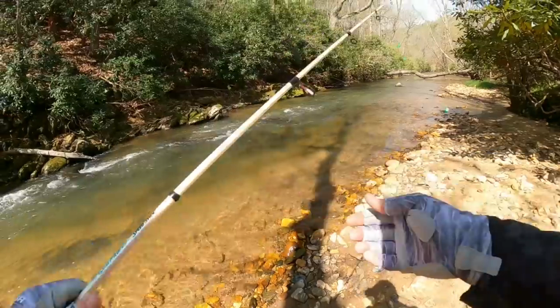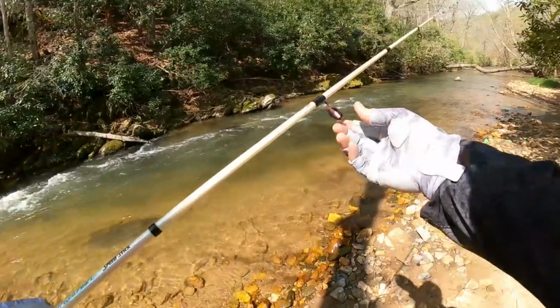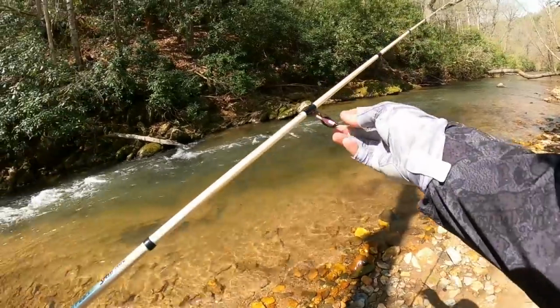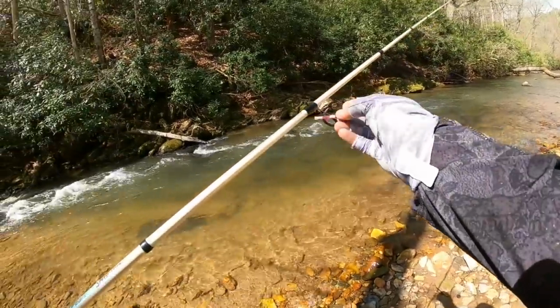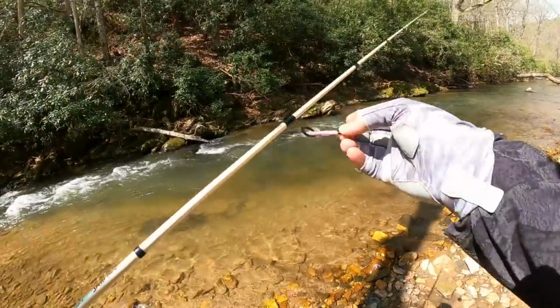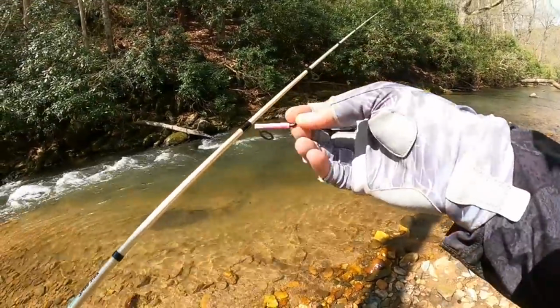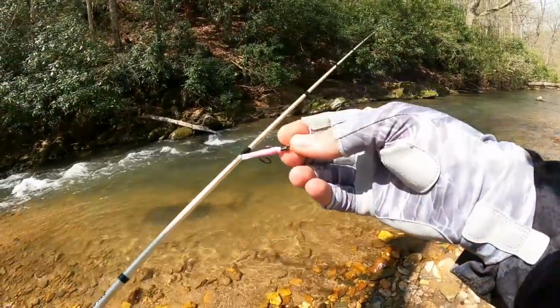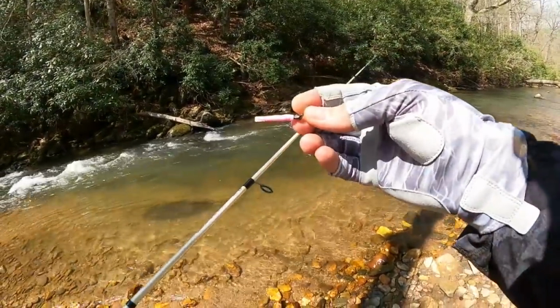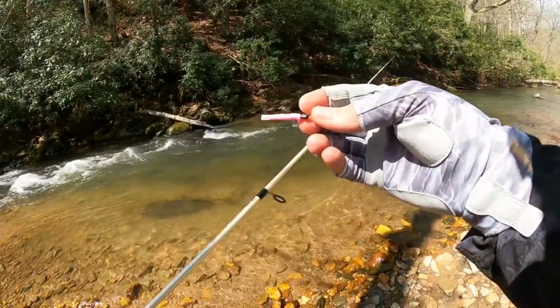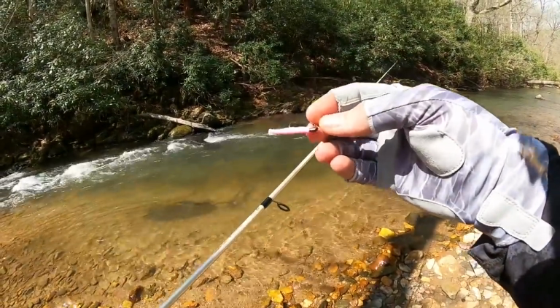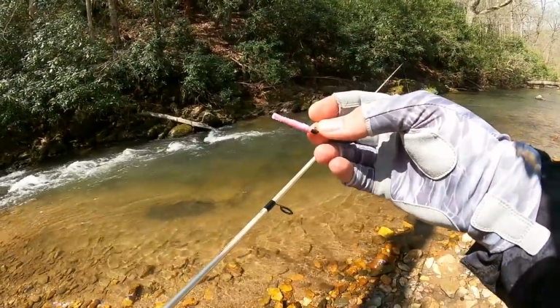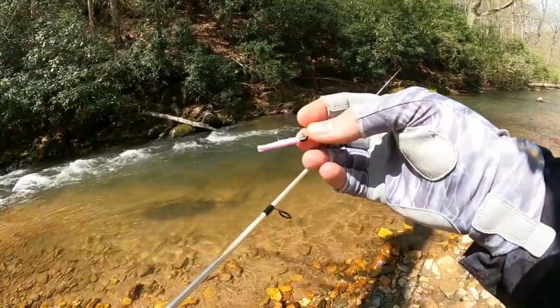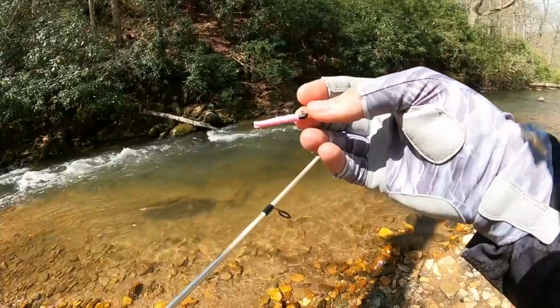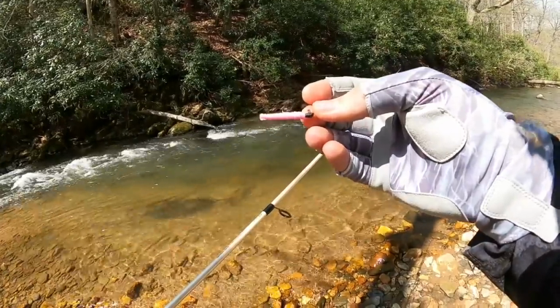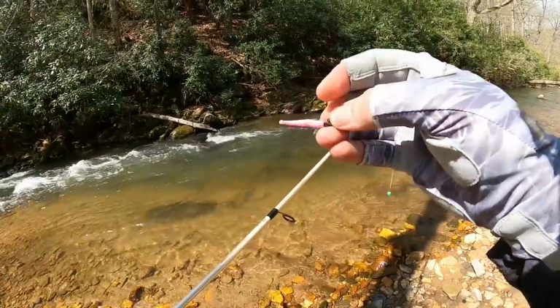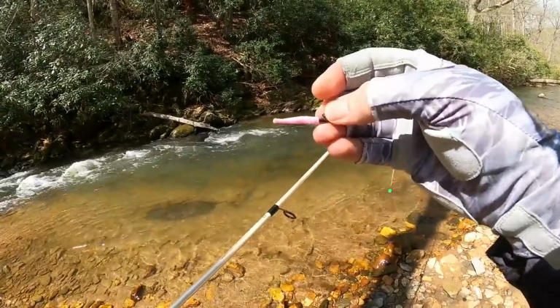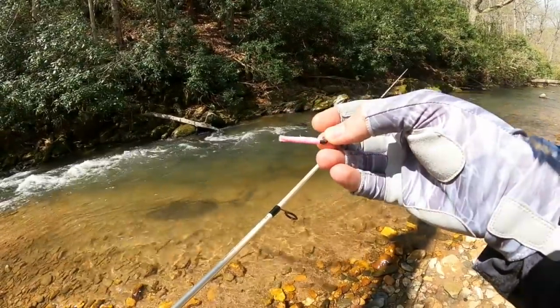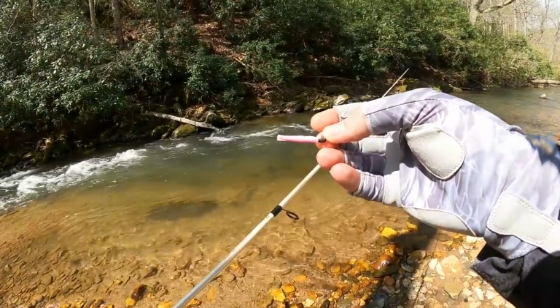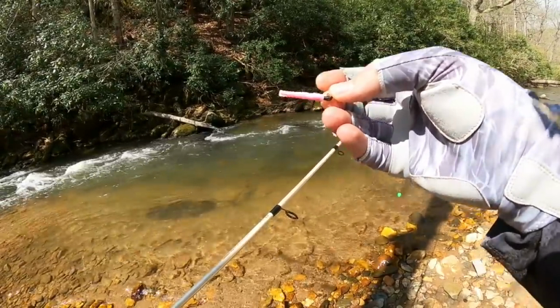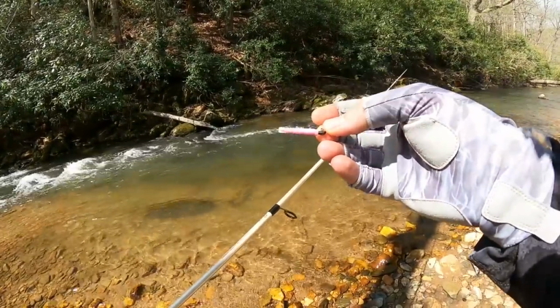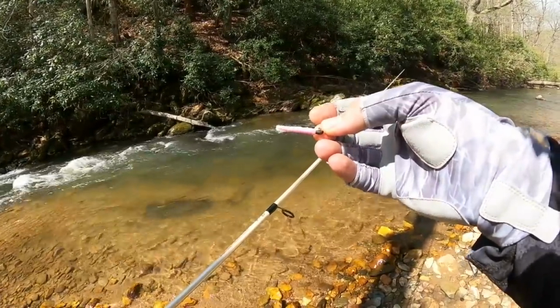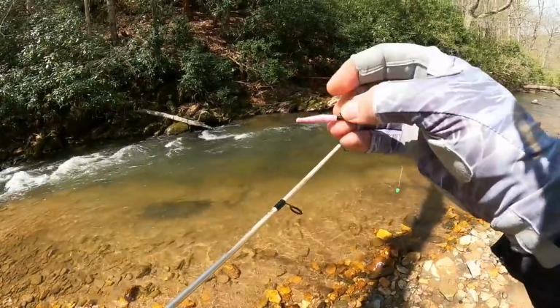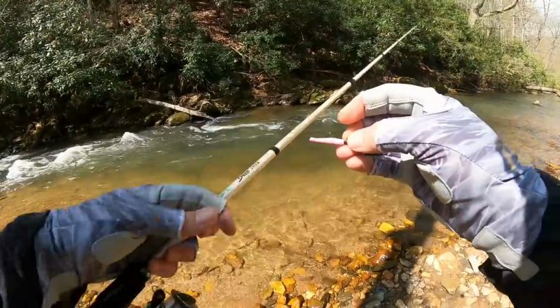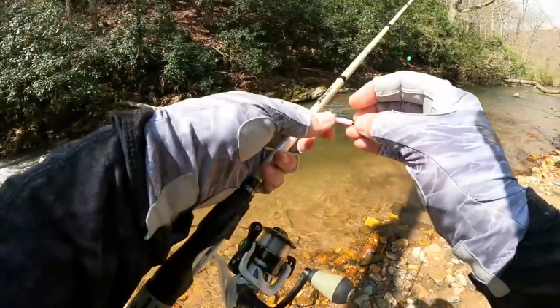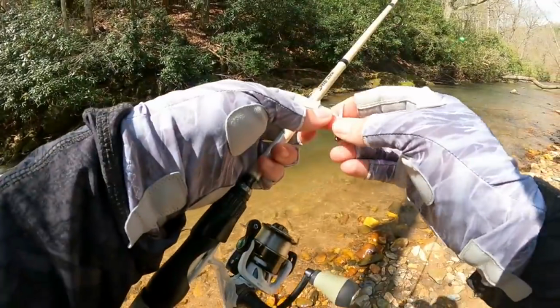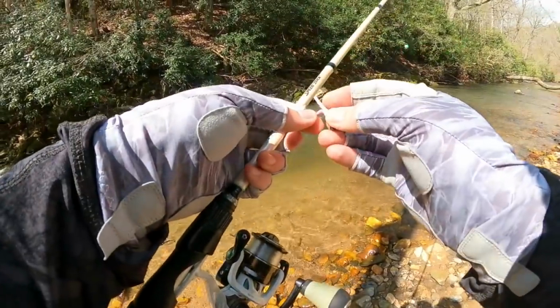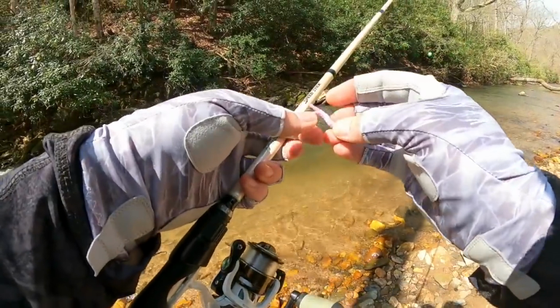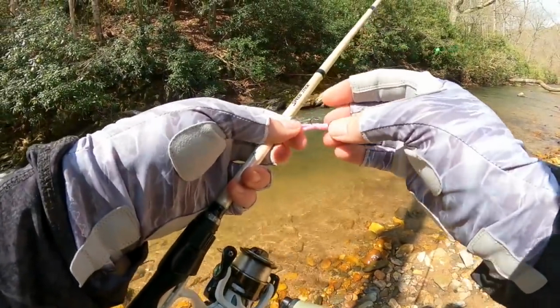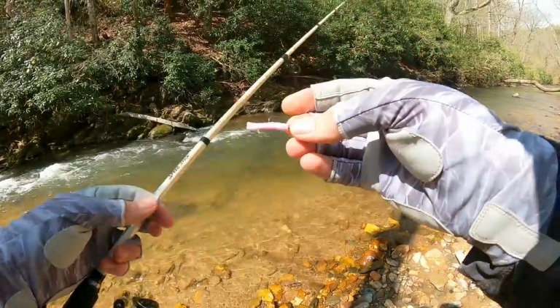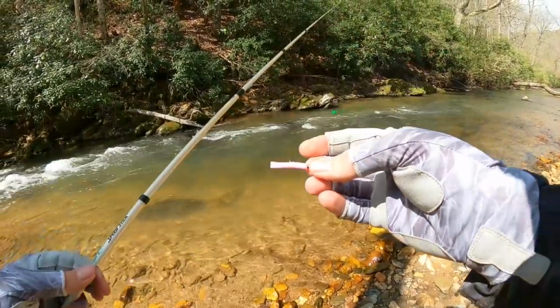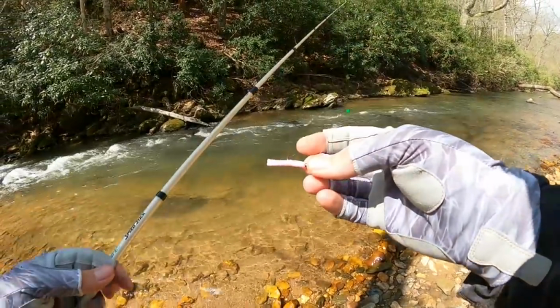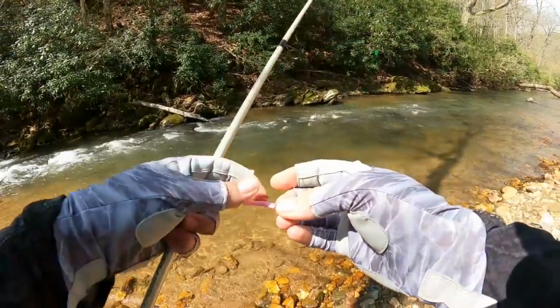All we've got here is our very simple little 1/64 ounce trout magnet hook in a black color, and we've got a little bubblegum pink grub on here. This is a split tail — the trout magnets are split tailed and they've got a fantastic little look under the water.